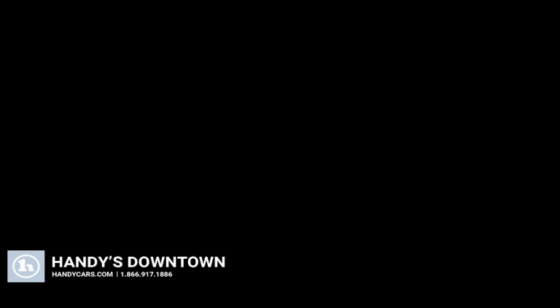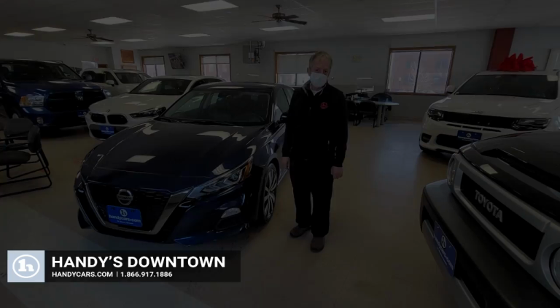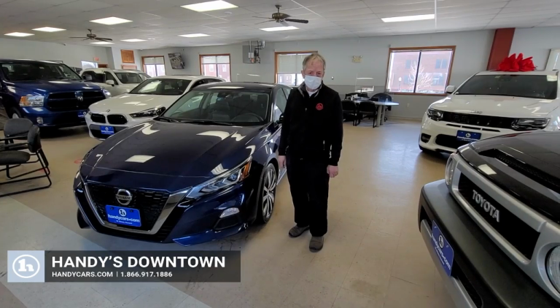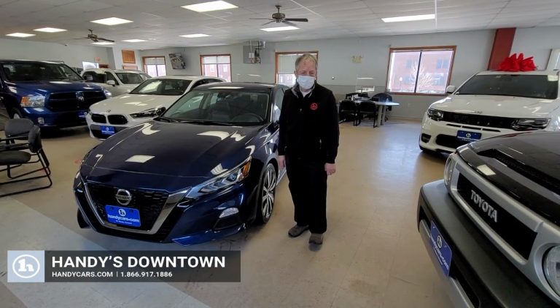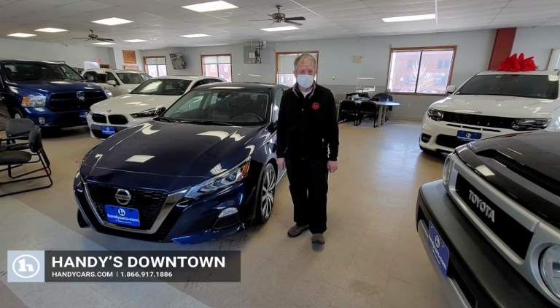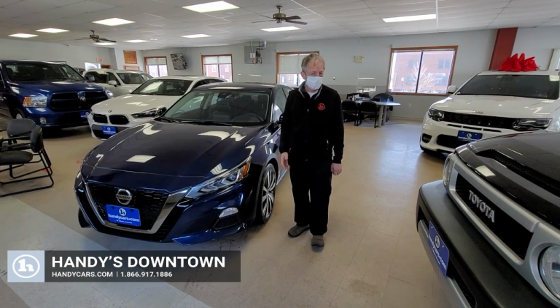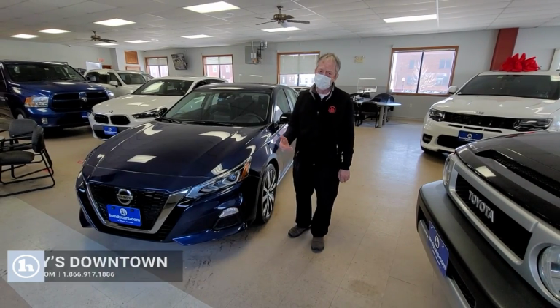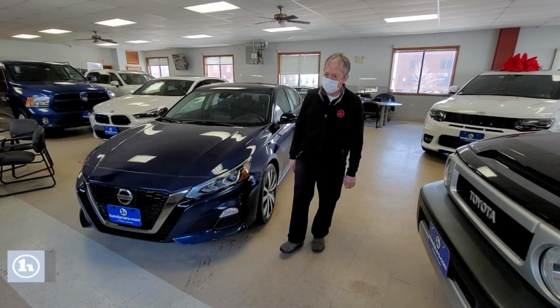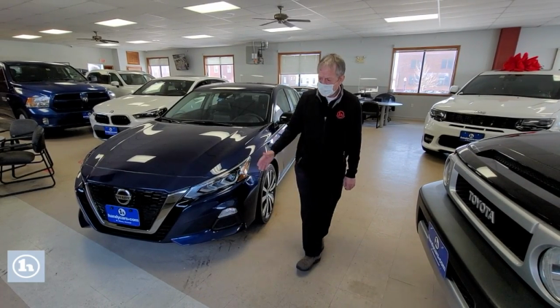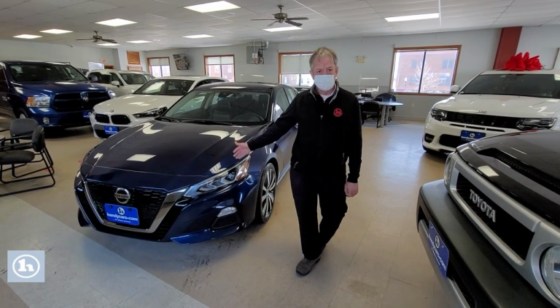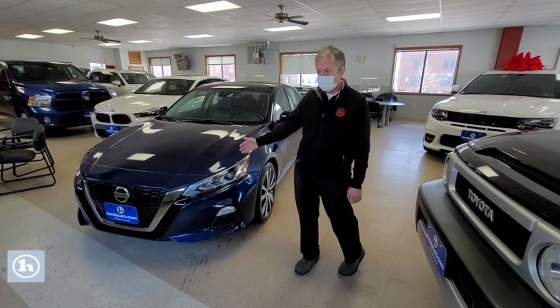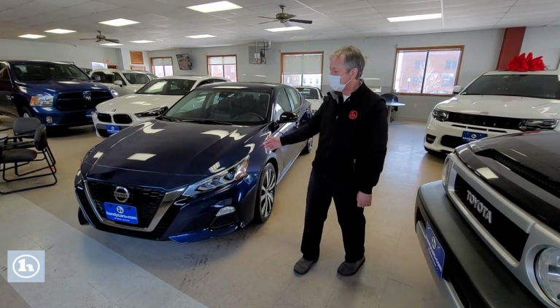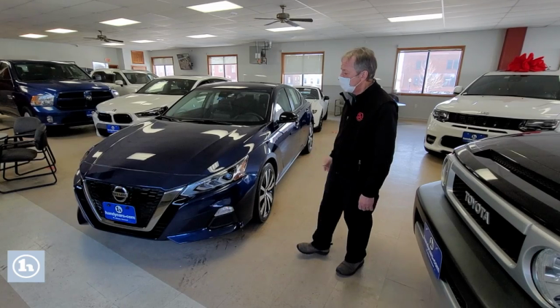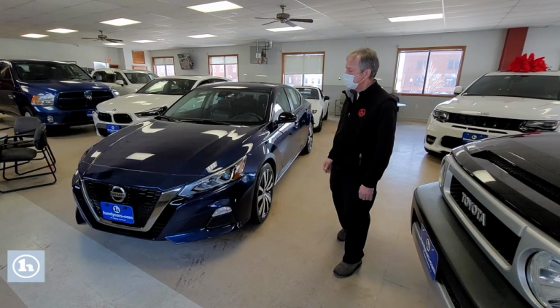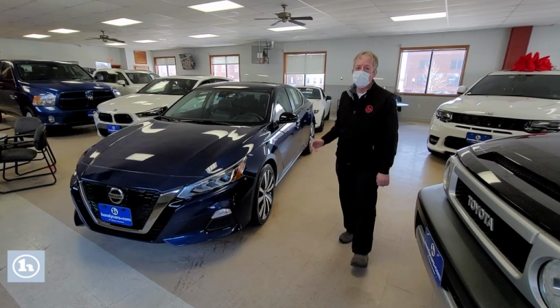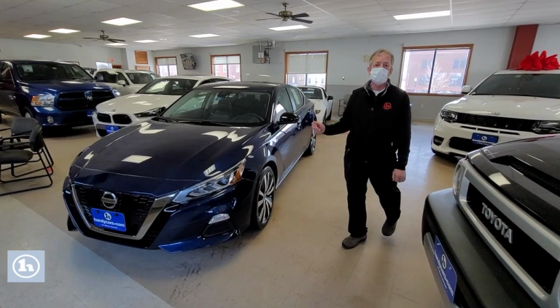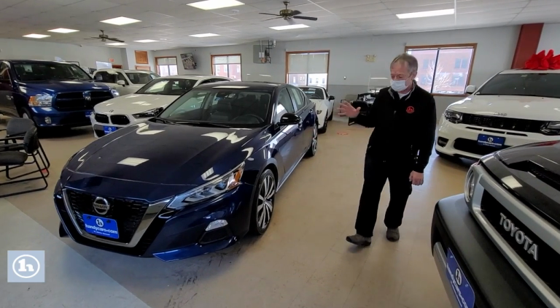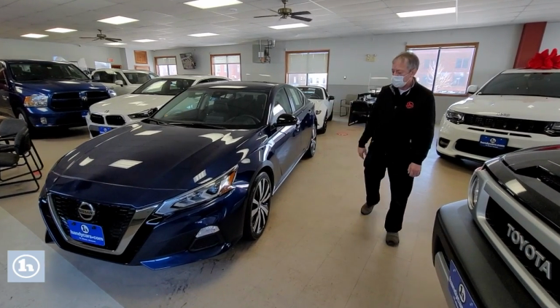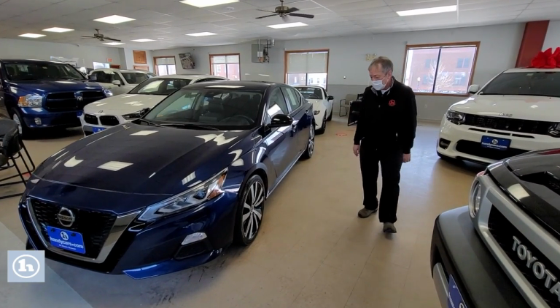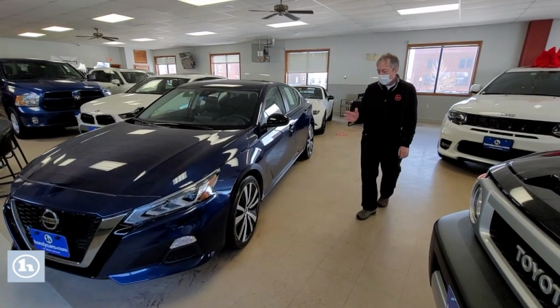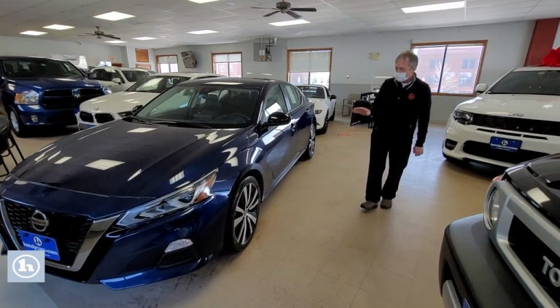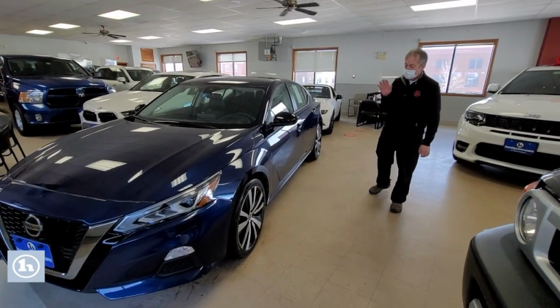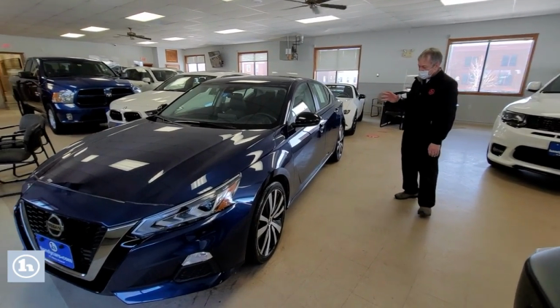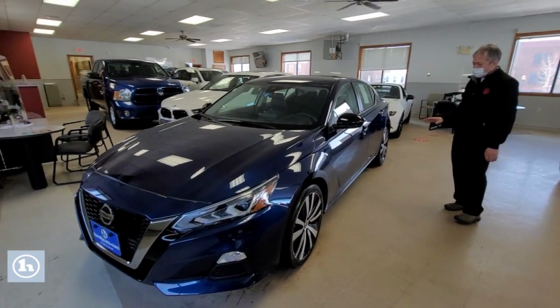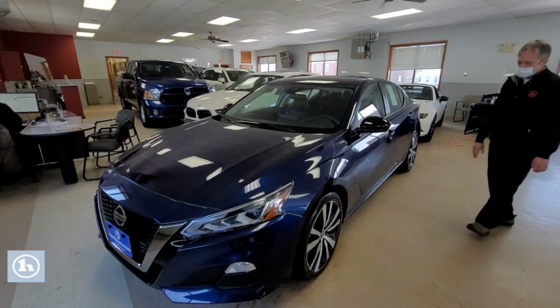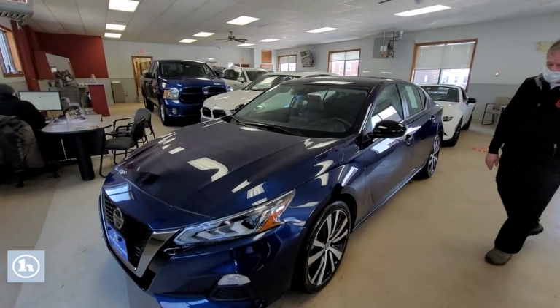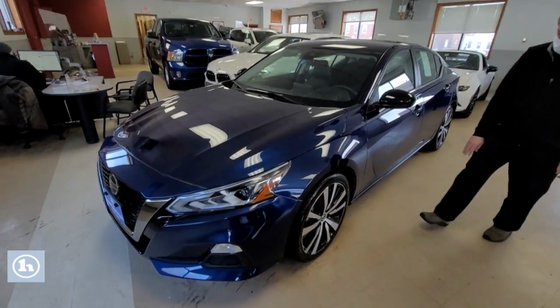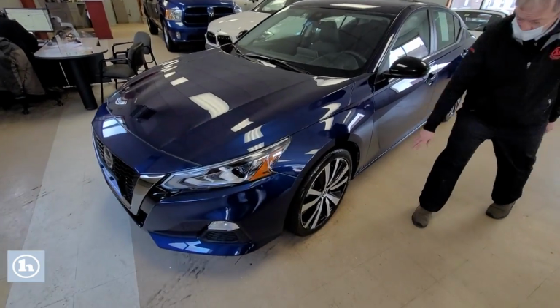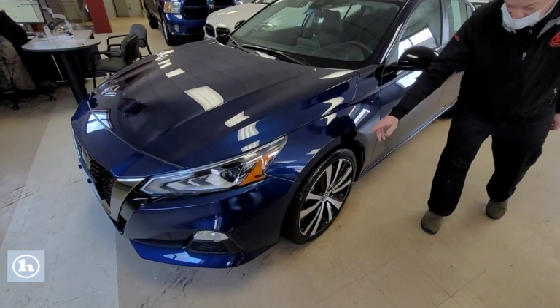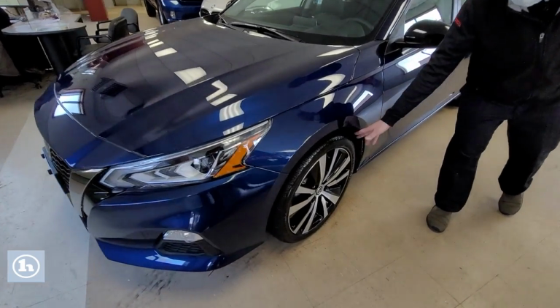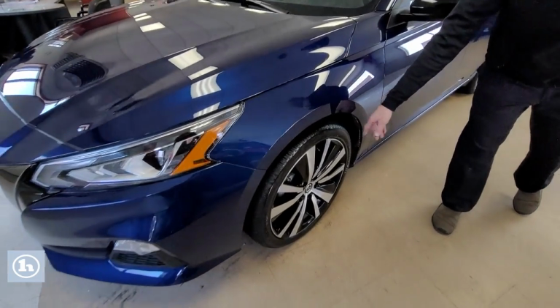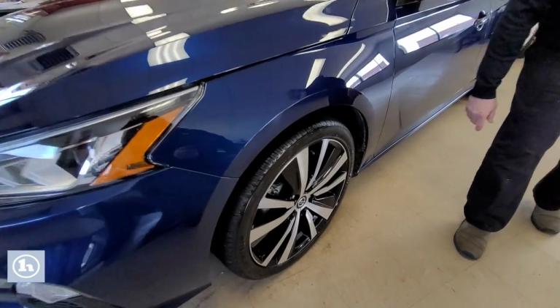Hi Howard, it's Mike here at Handy Downtown. I've got a great option for you. This is the 2021 Nissan Altima. I want you to check it out real close — this is brand new, essentially.